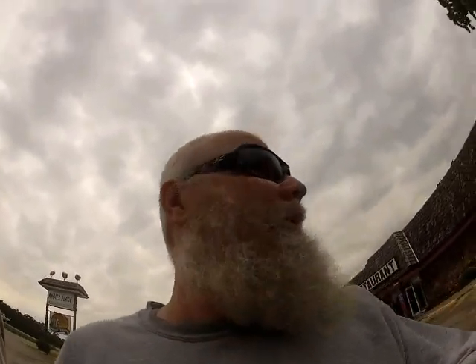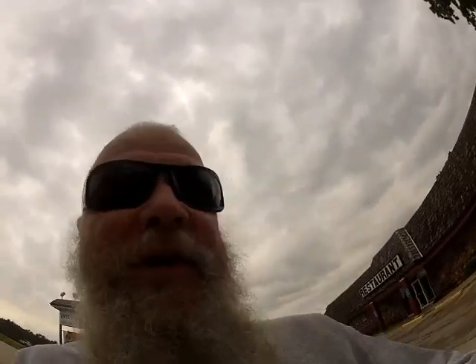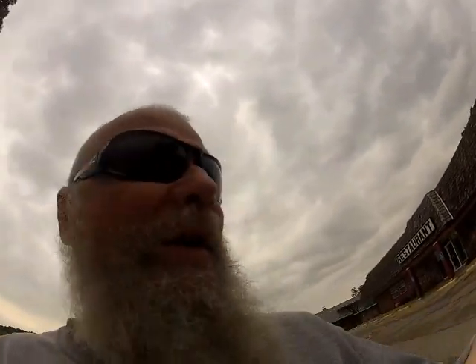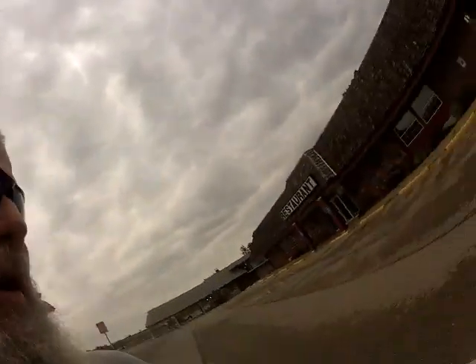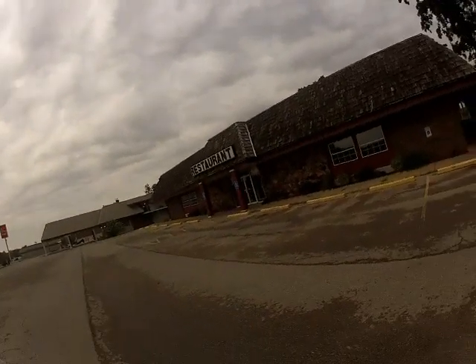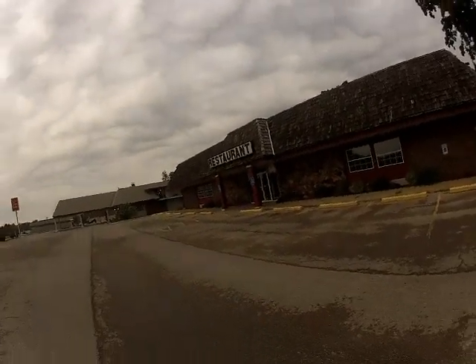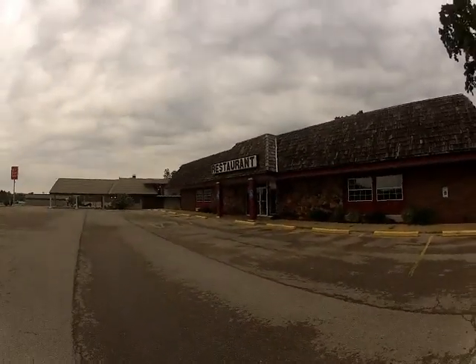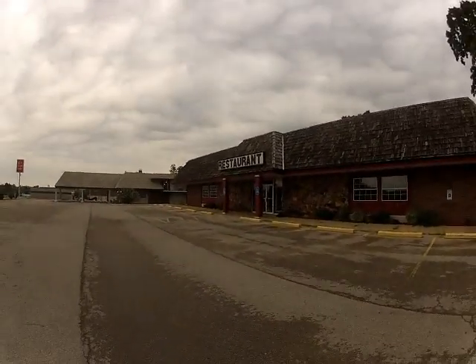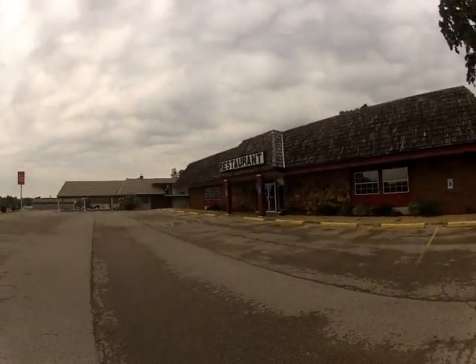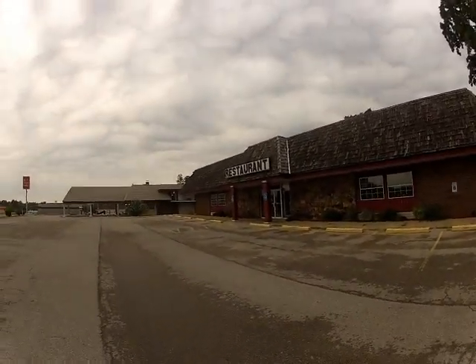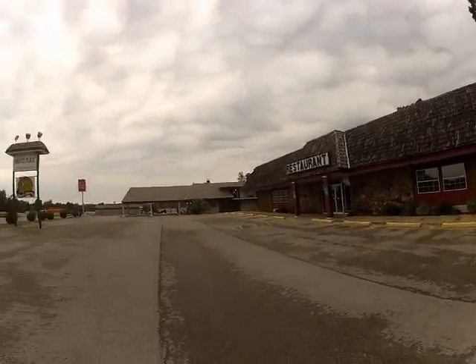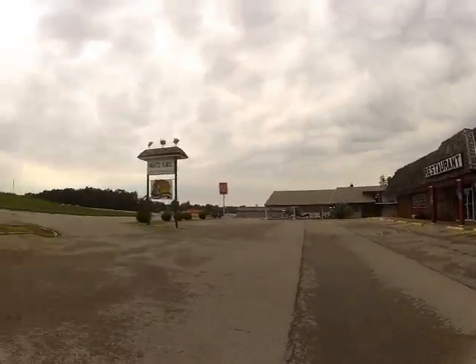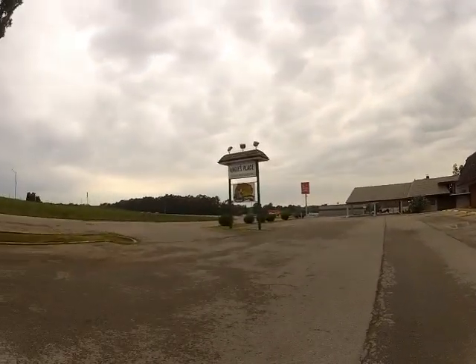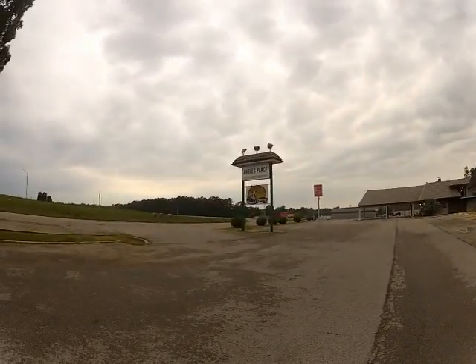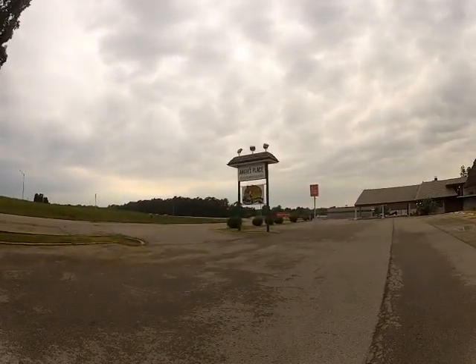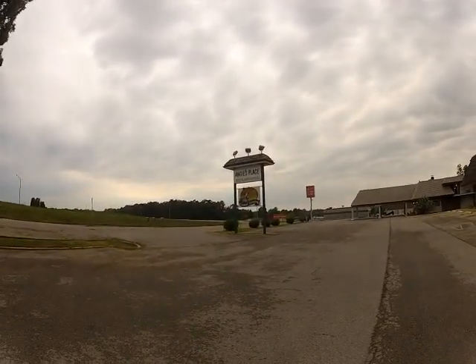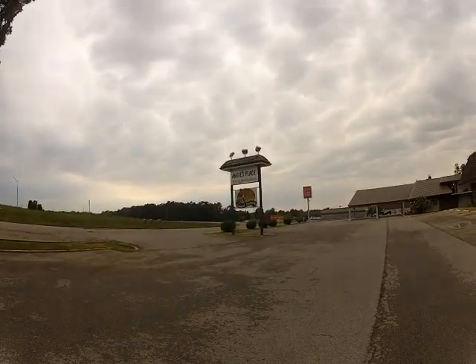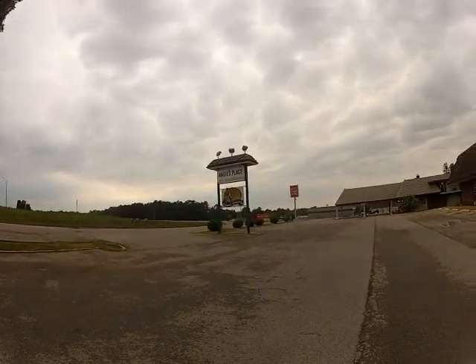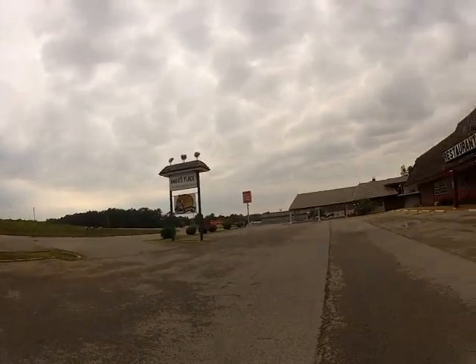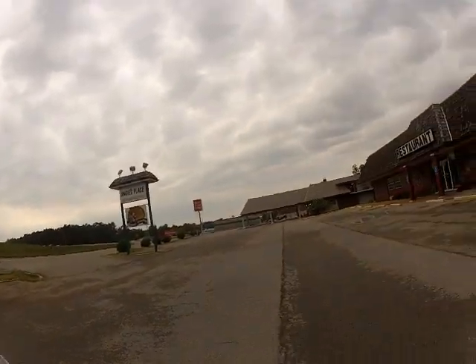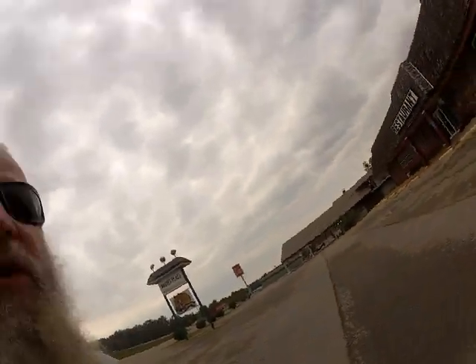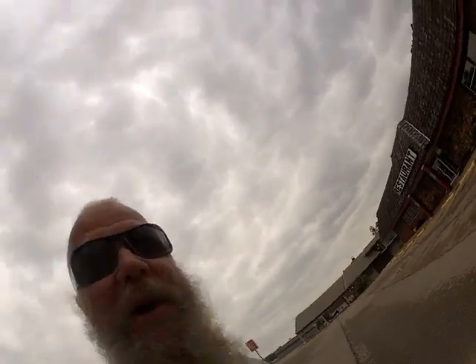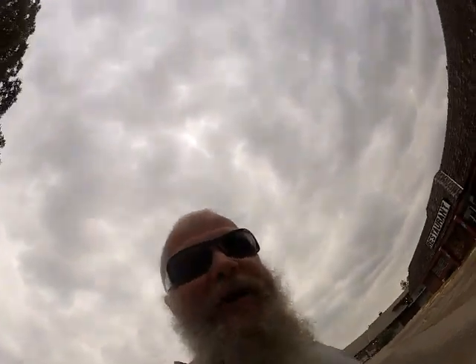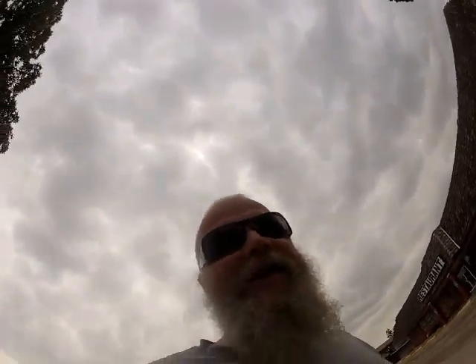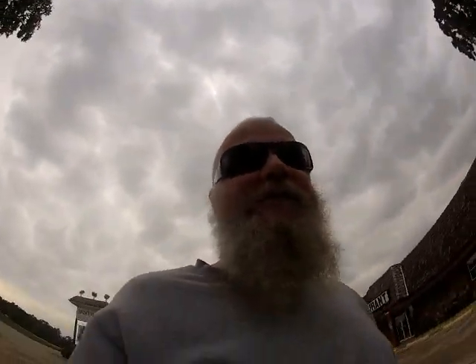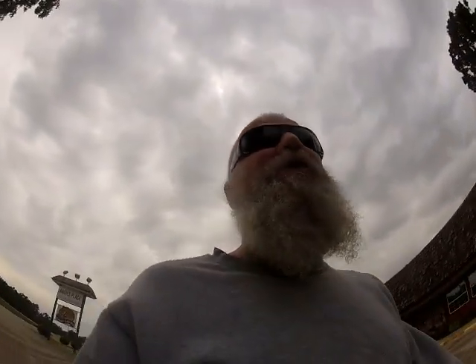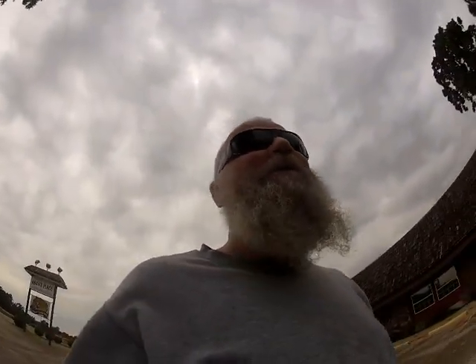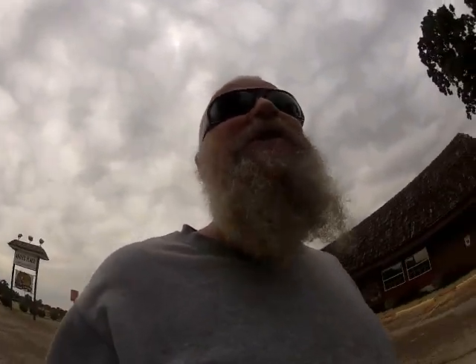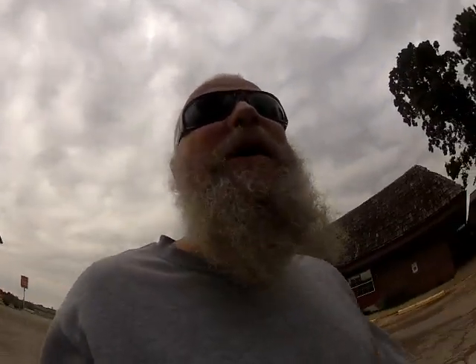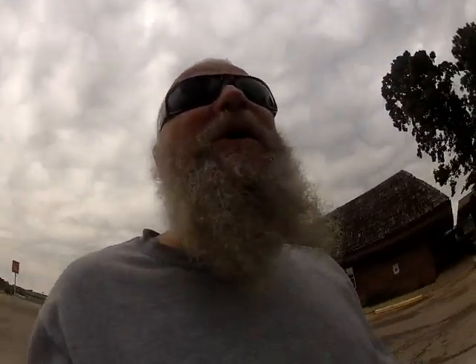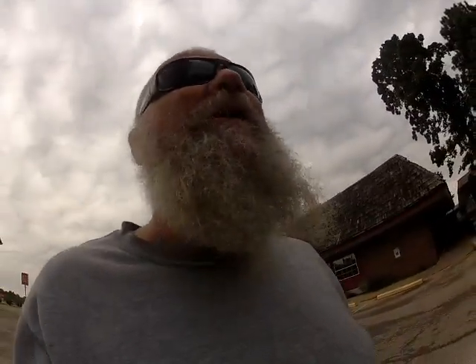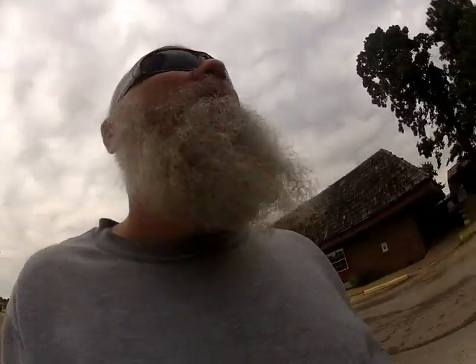Oh, this is a restaurant that went out of business. We were going to actually have them eating somewhere close by, but I guess the places that used to be here don't exist anymore.